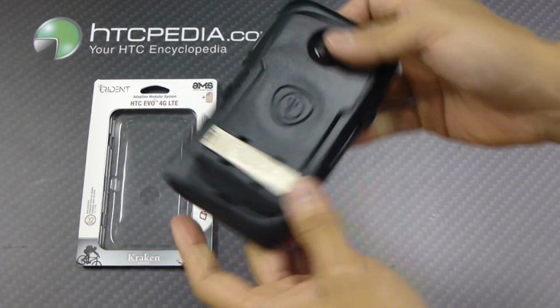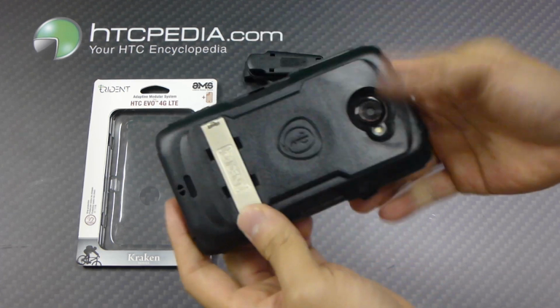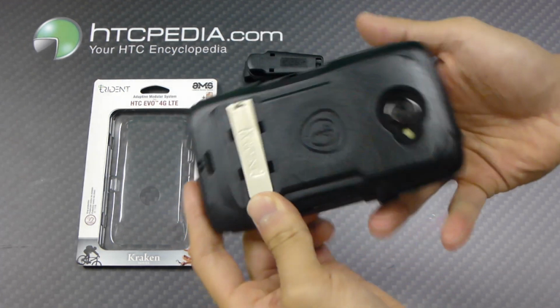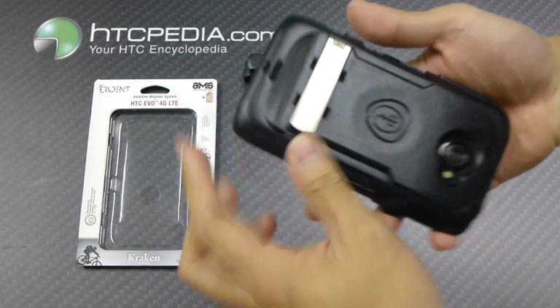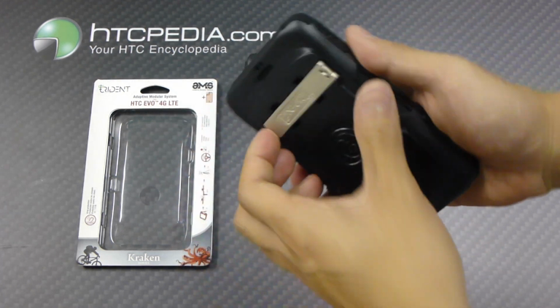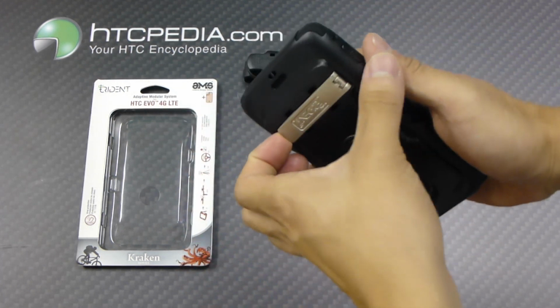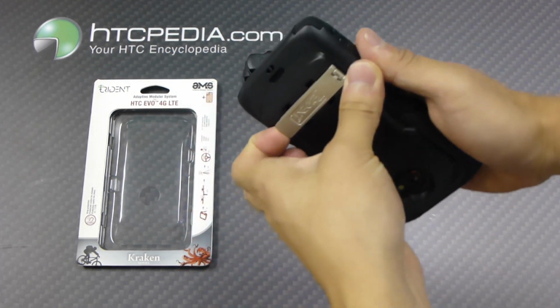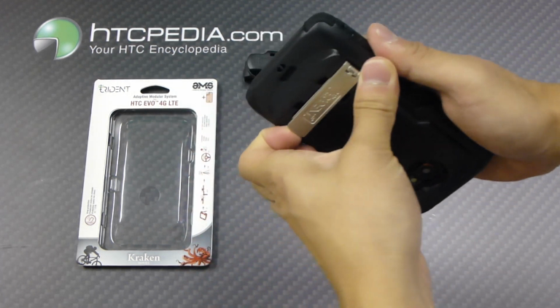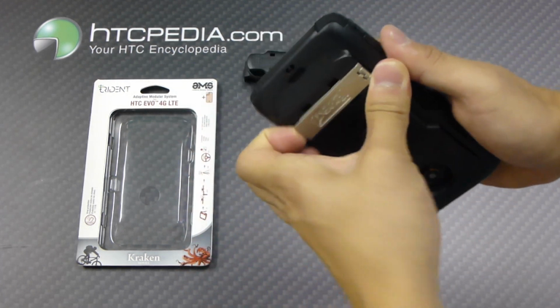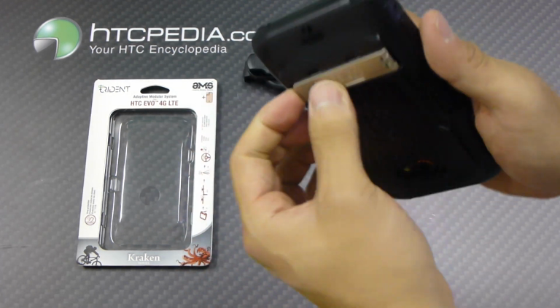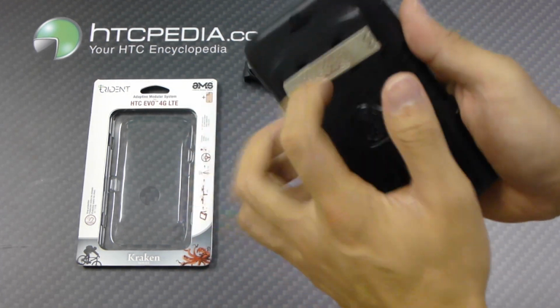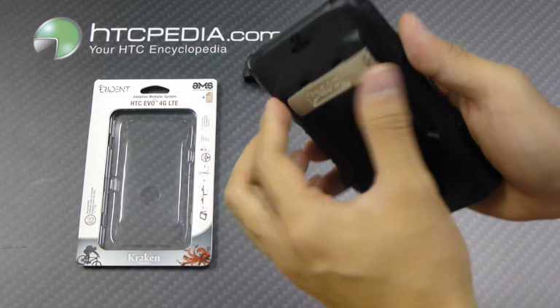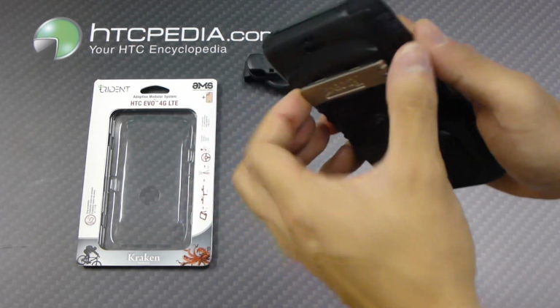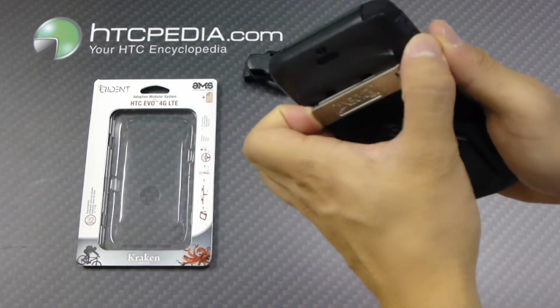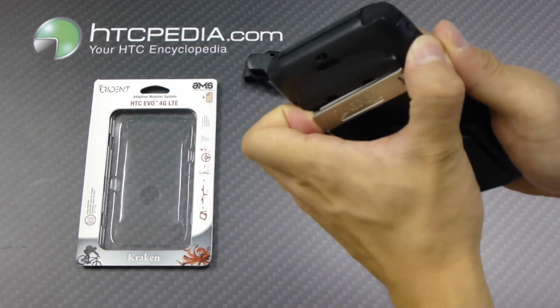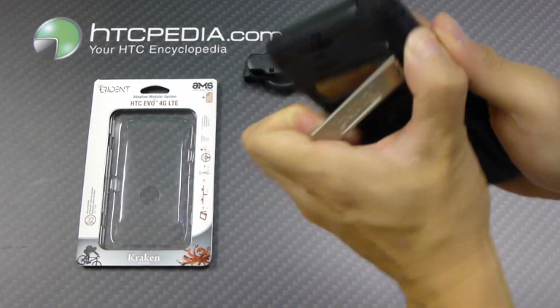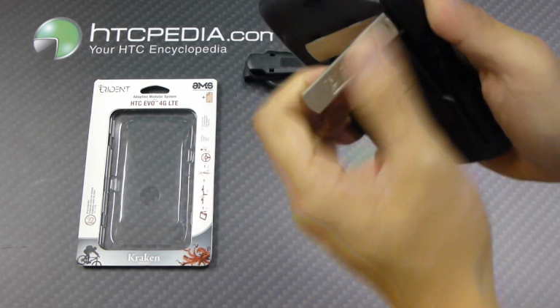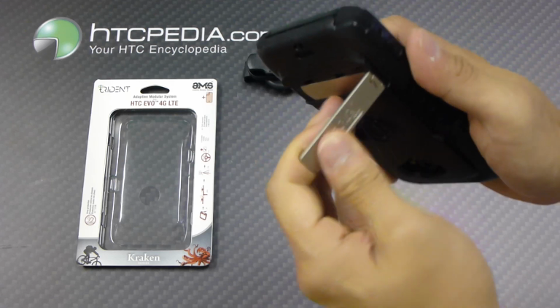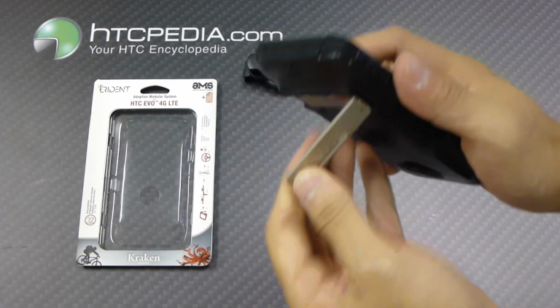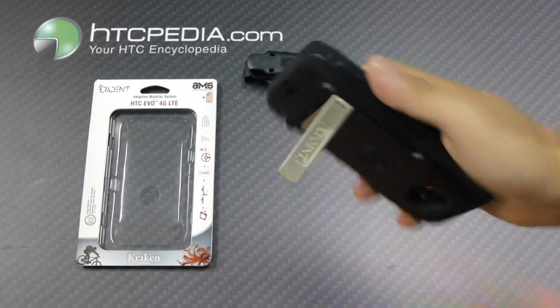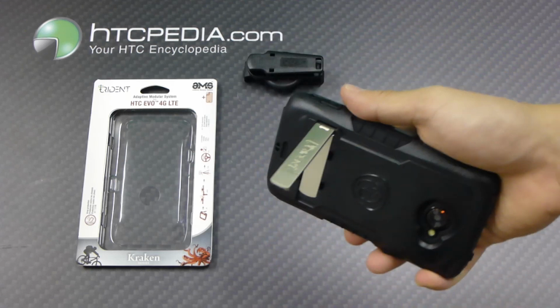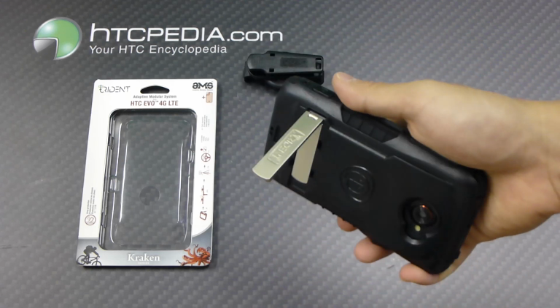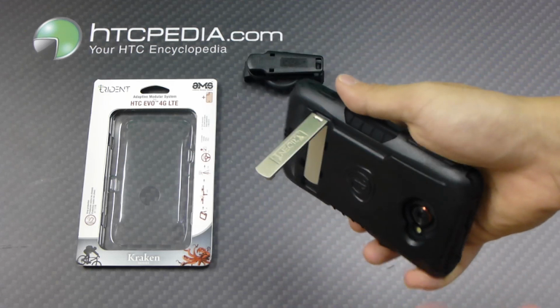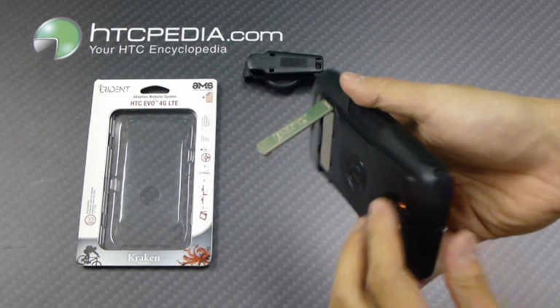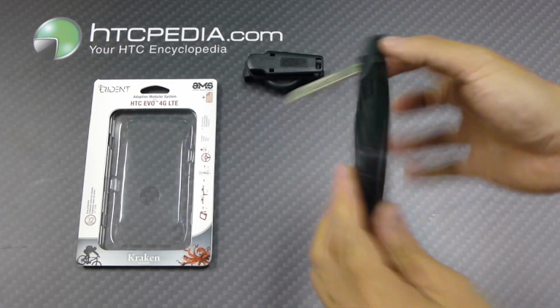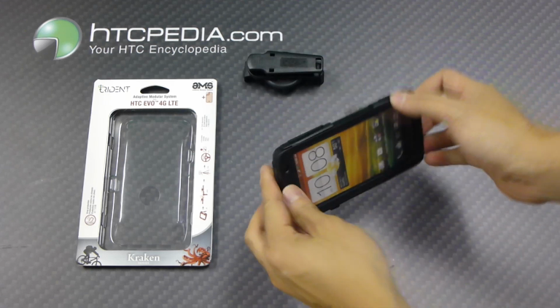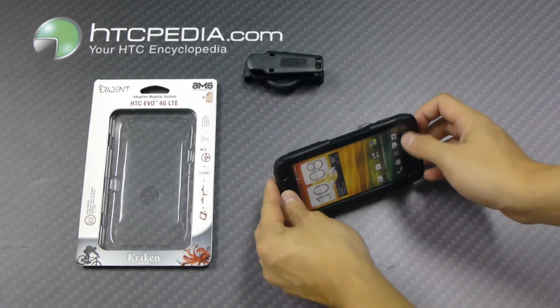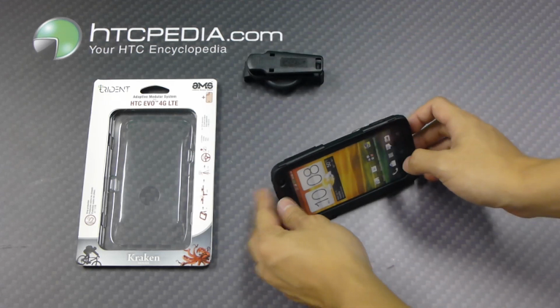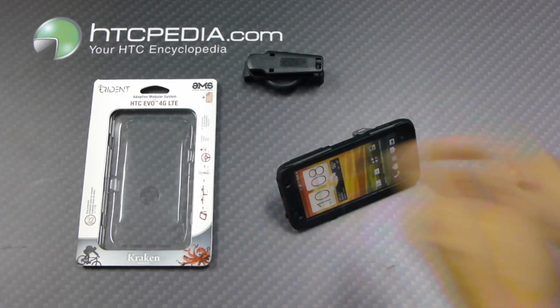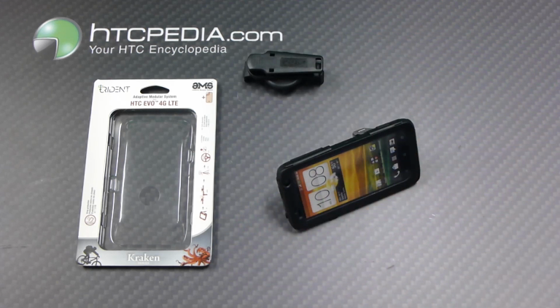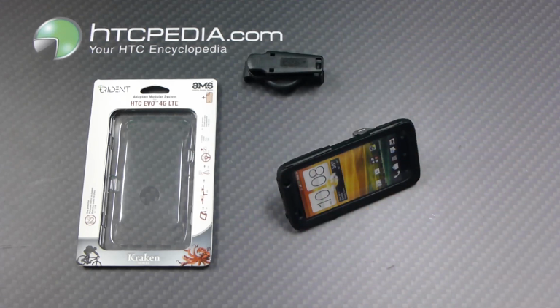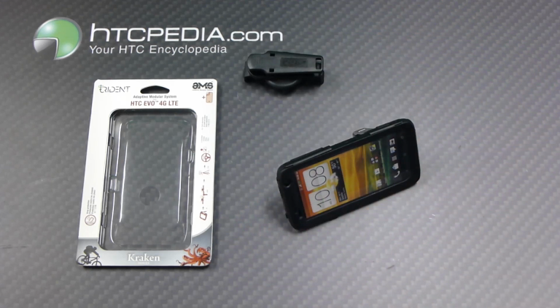A cool thing about this case is that it does come with a kickstand made from aluminum. Just pull that out and you can use it as a kickstand.